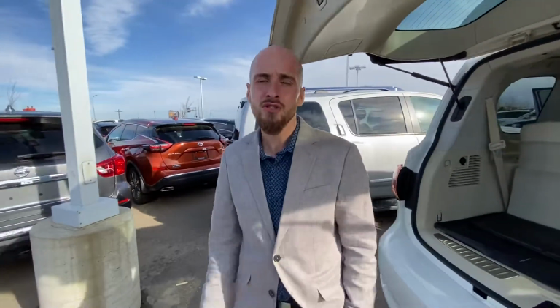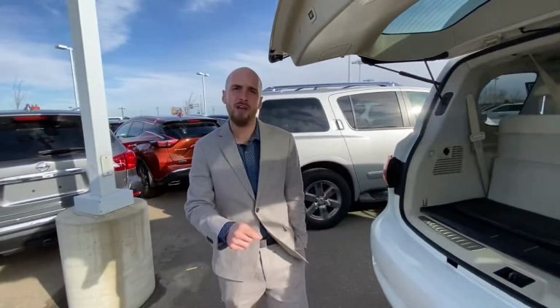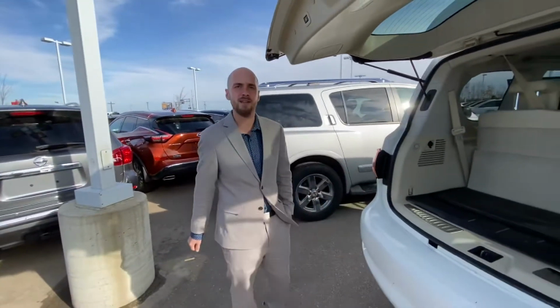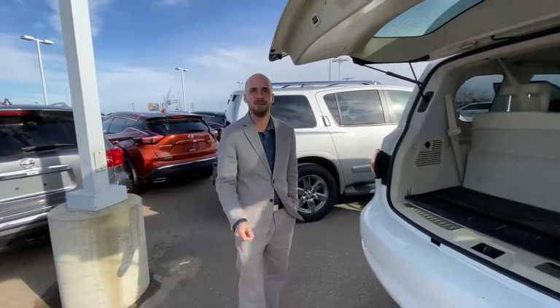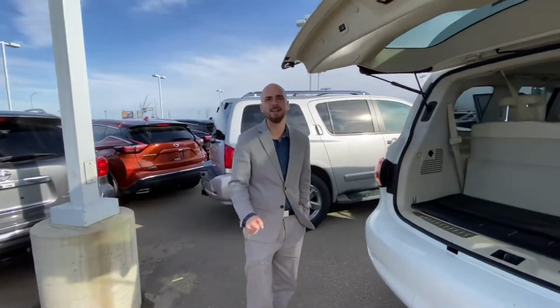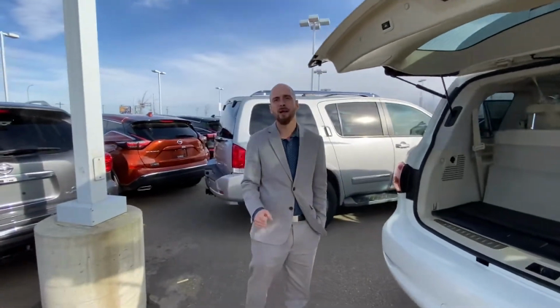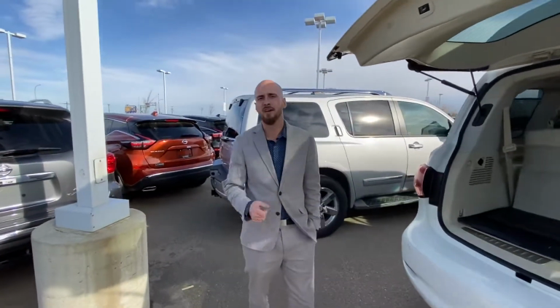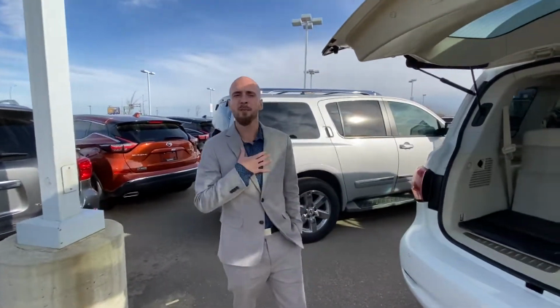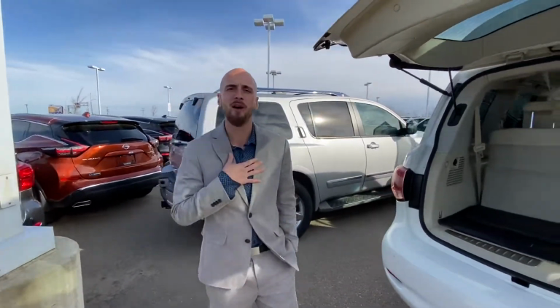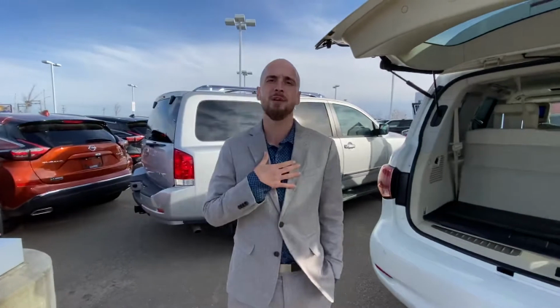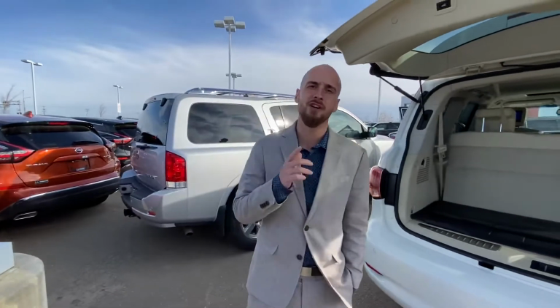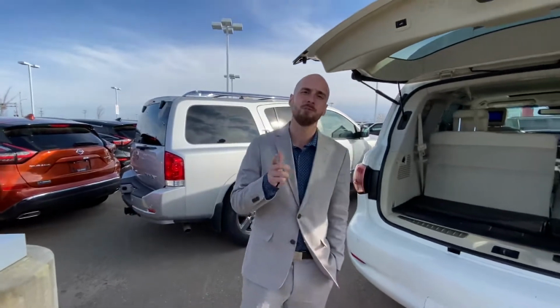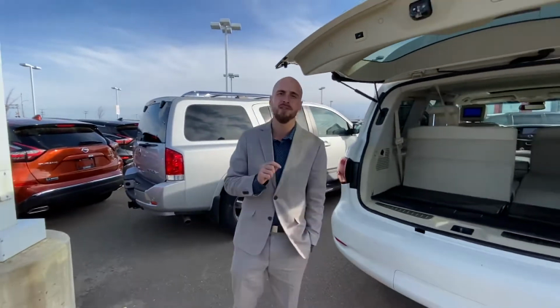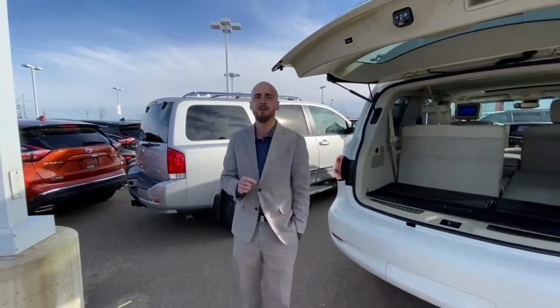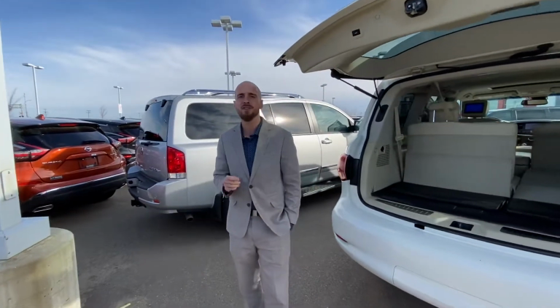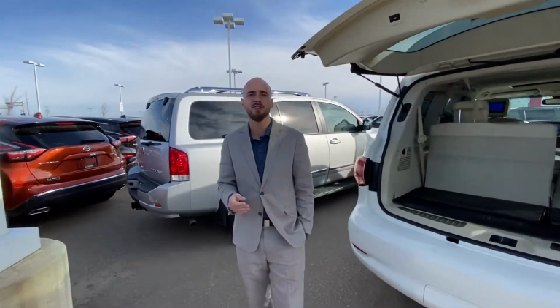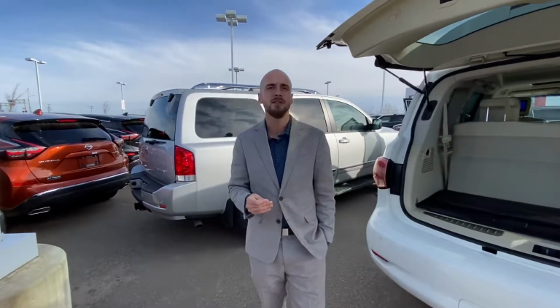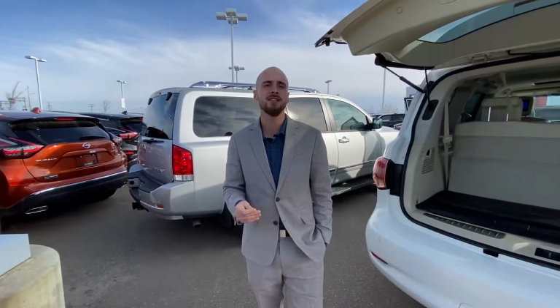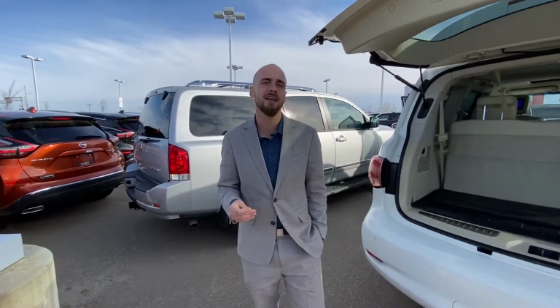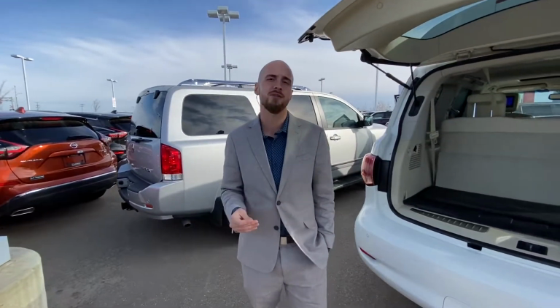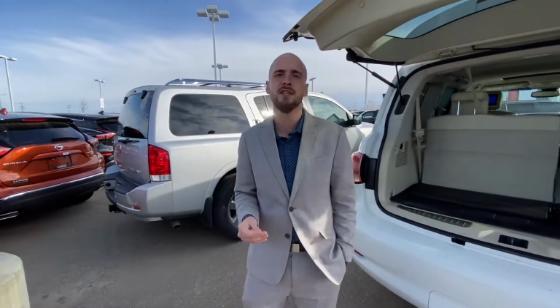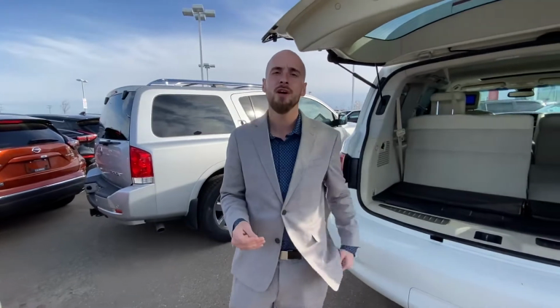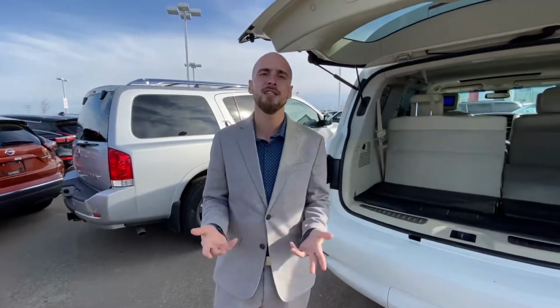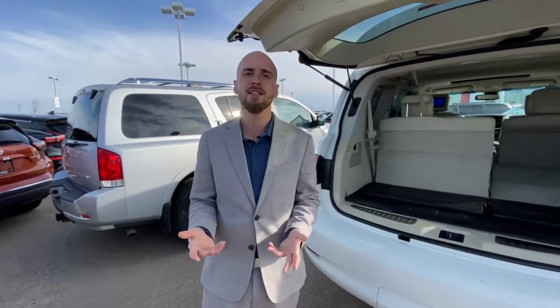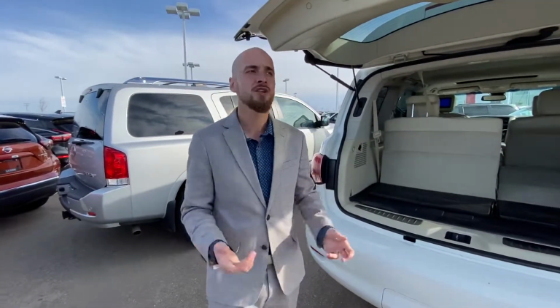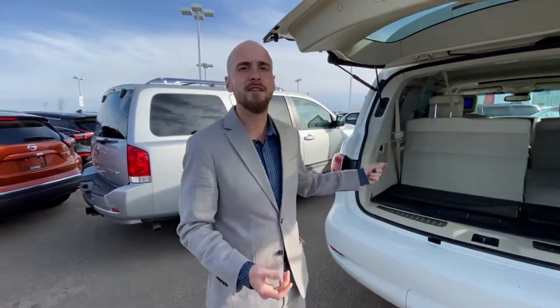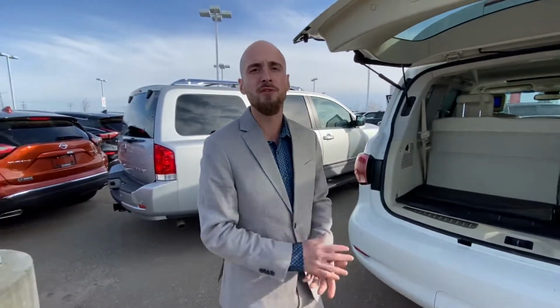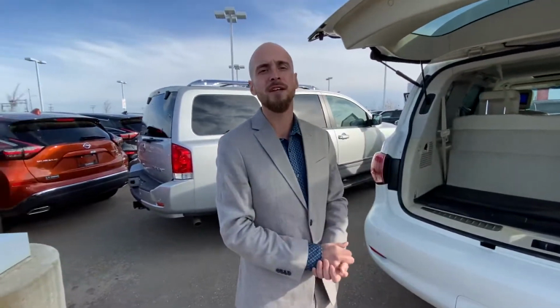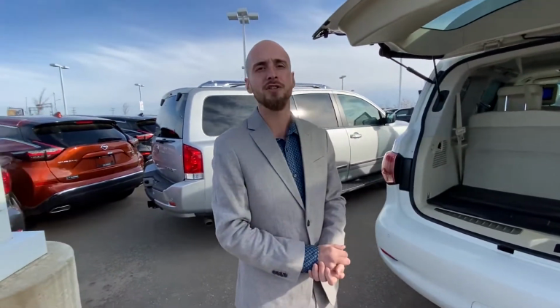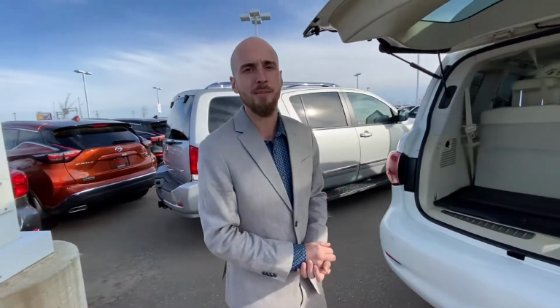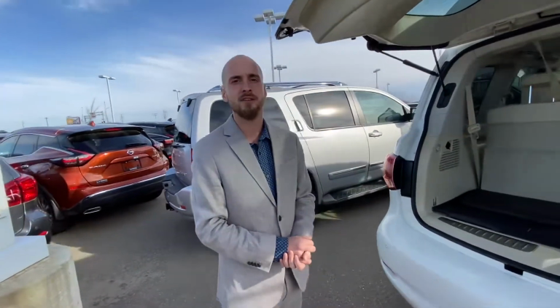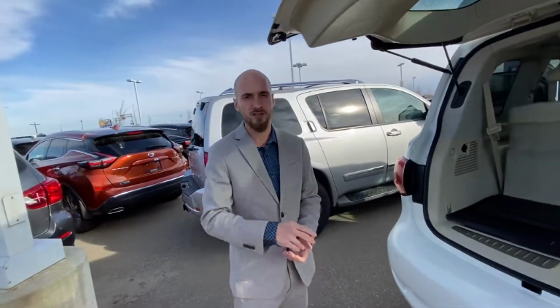With all that being said, Zad, it's Ryan down here from LA Nissan. I'm prepared to go above and beyond to earn your business. Give me a call at 780-769-0060 and you can start taking the next steps towards getting this beautiful Infiniti onto your driveway, my friend. Talk to you soon.